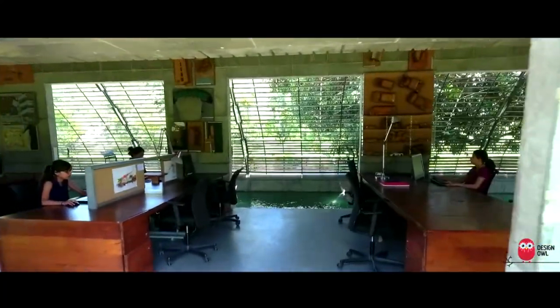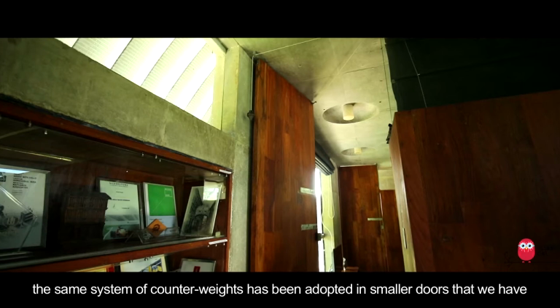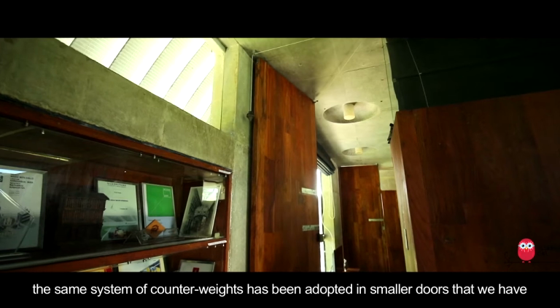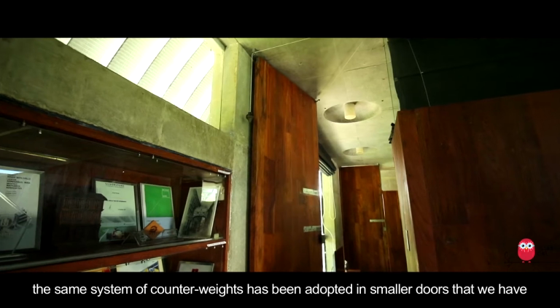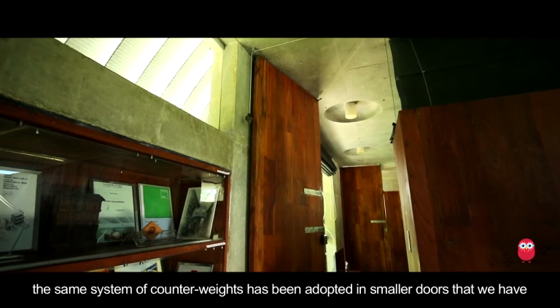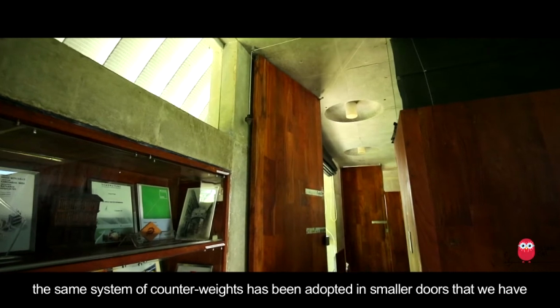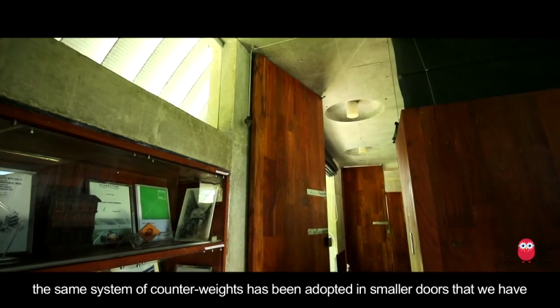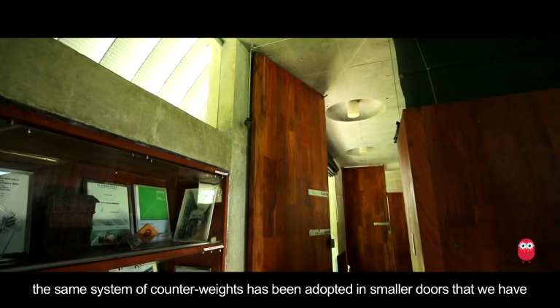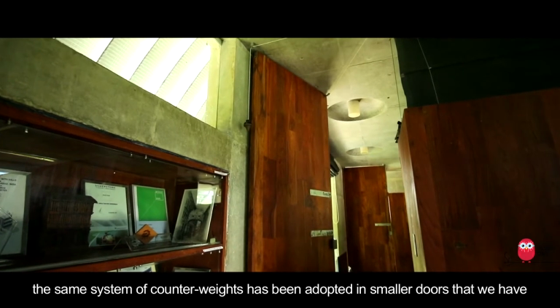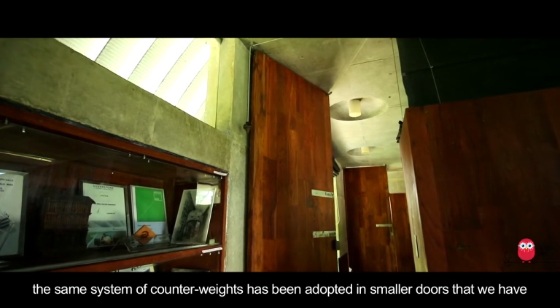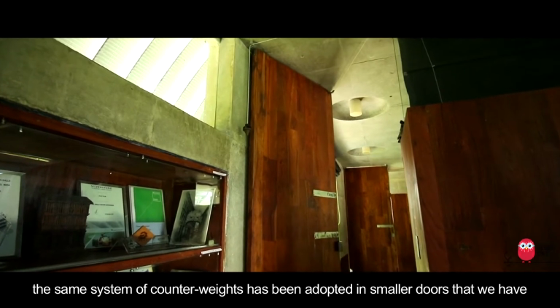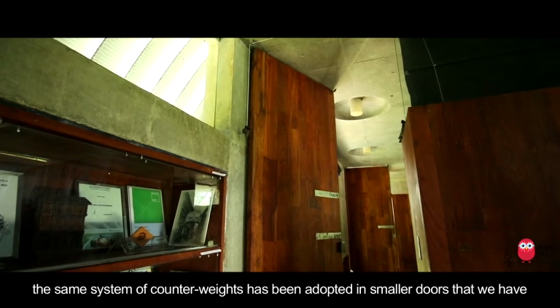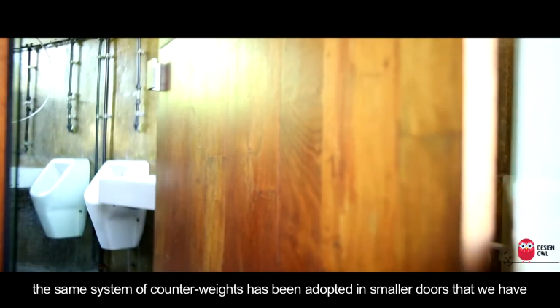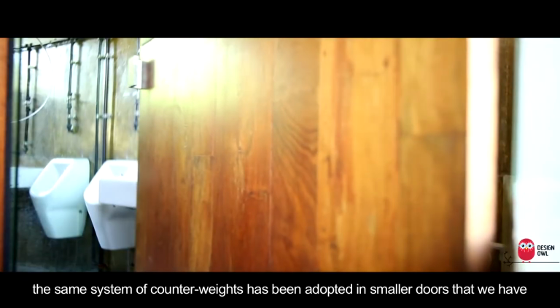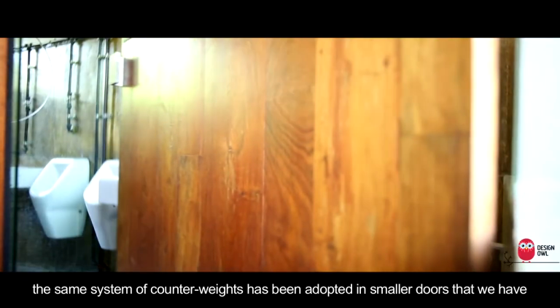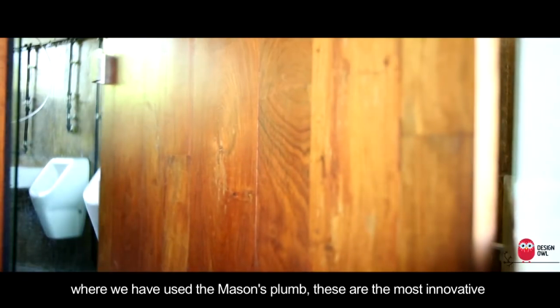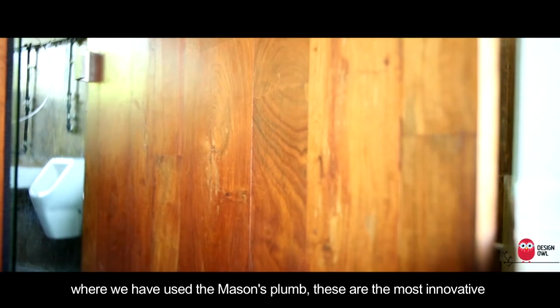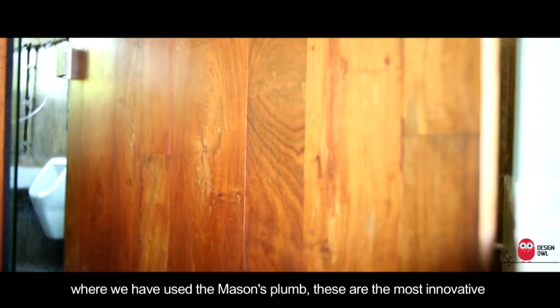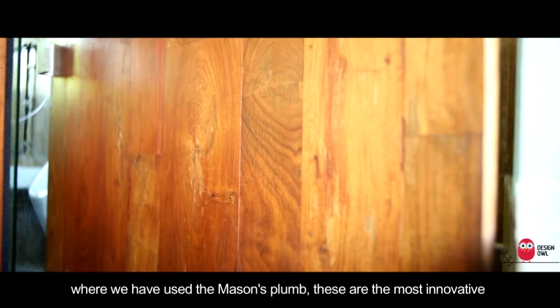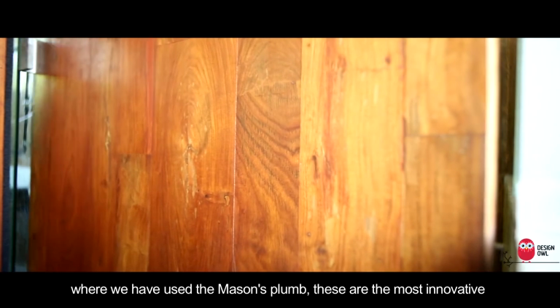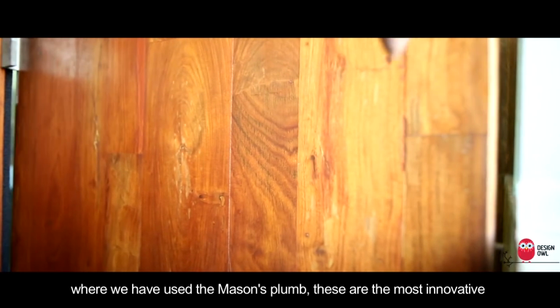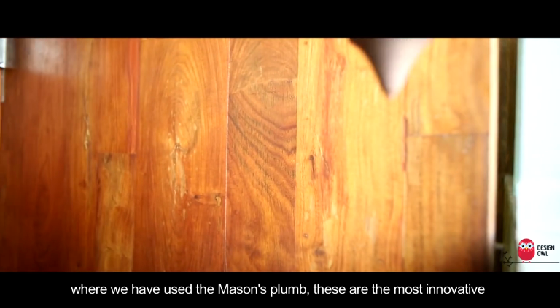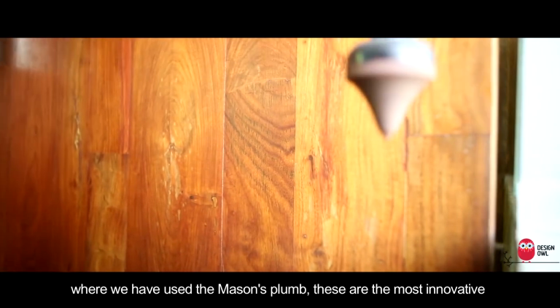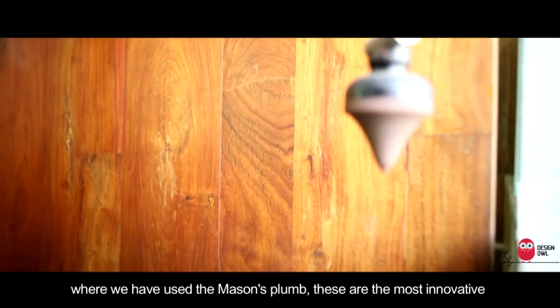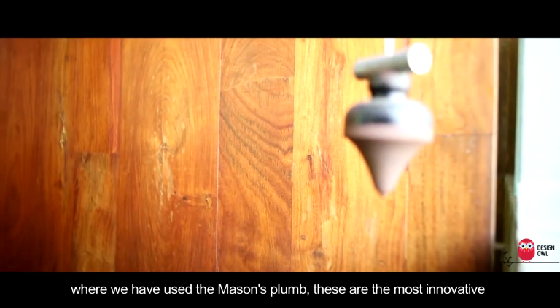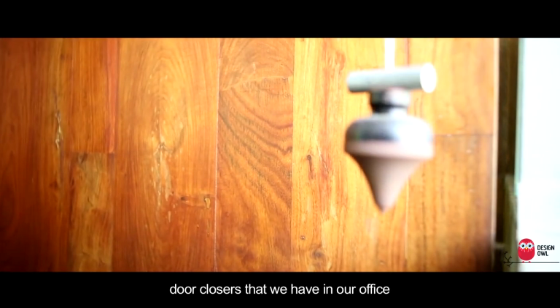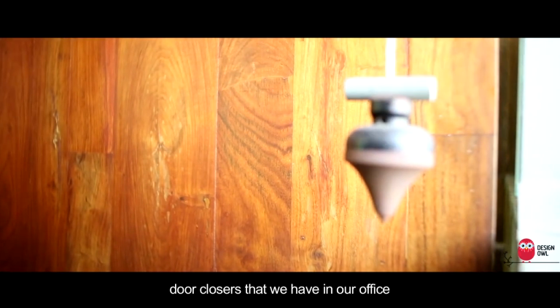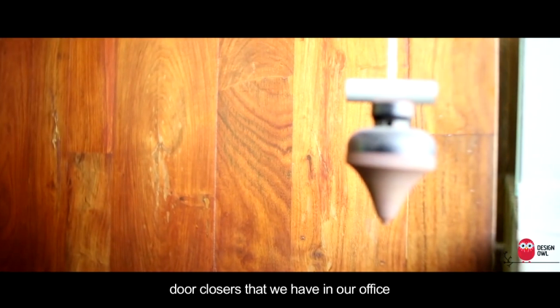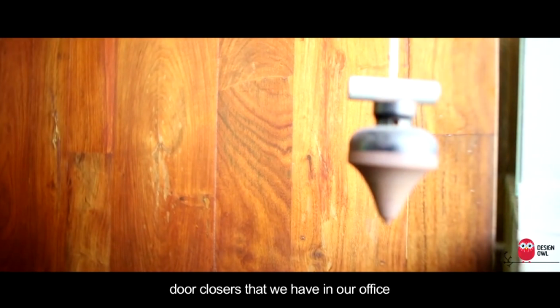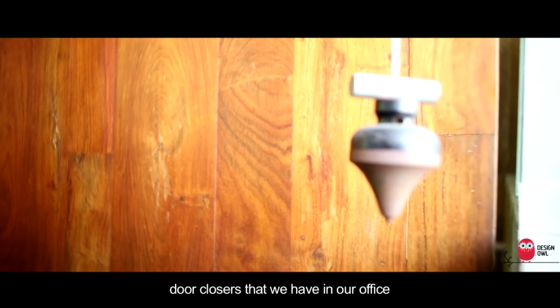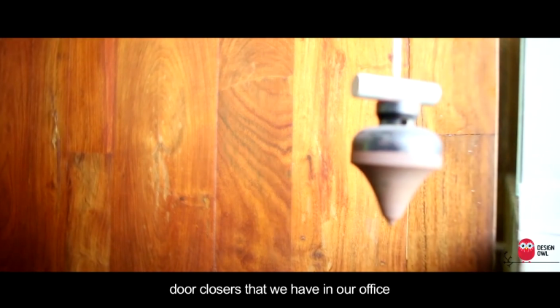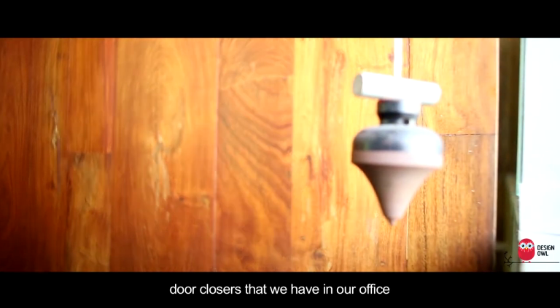The same system of counterweights has been adopted in the smaller doors that we have, where we have used a mason's plumb. These are the most innovative door closers that we have in our office.